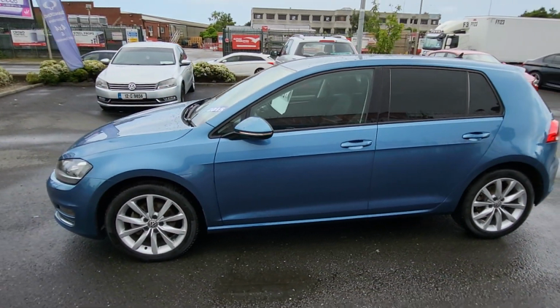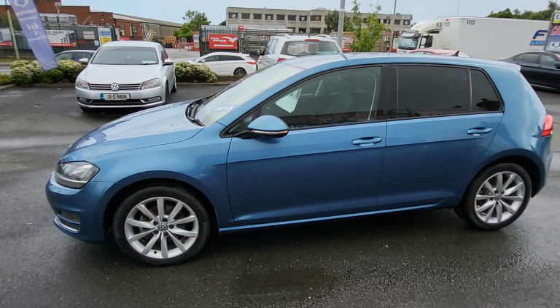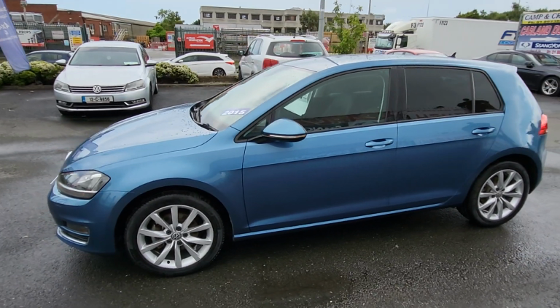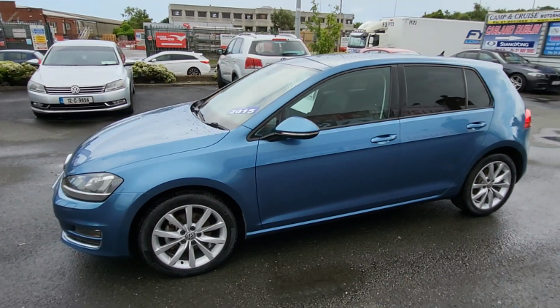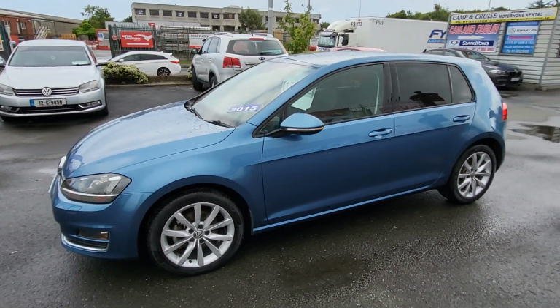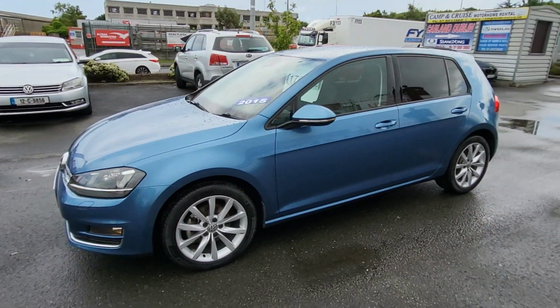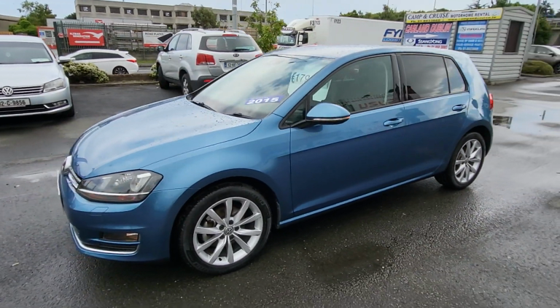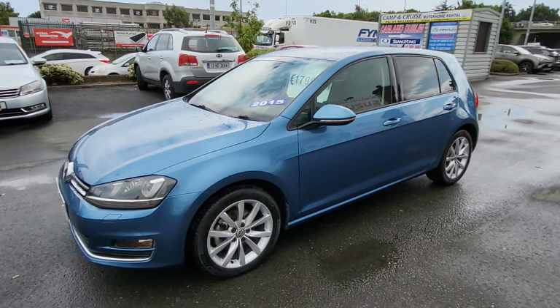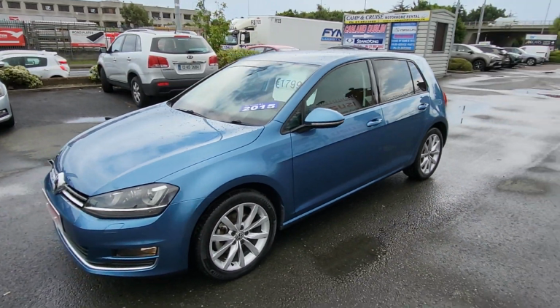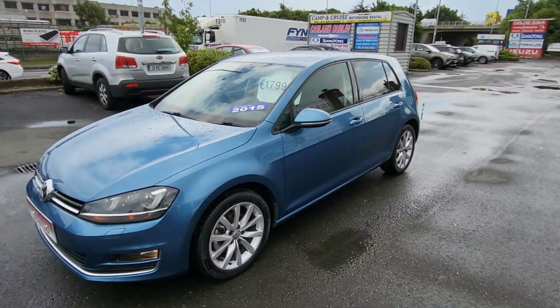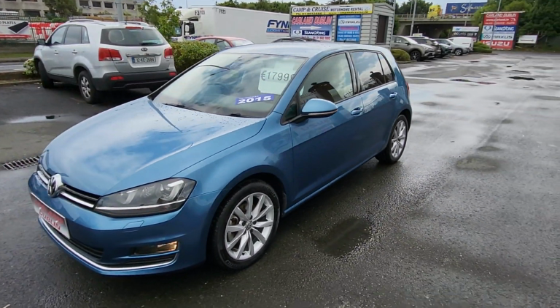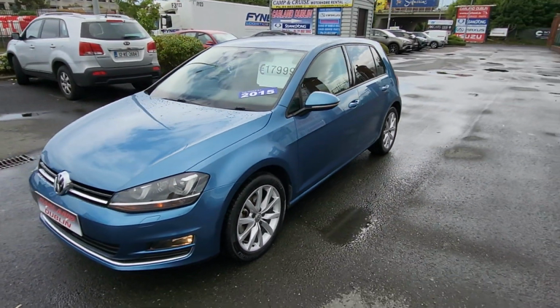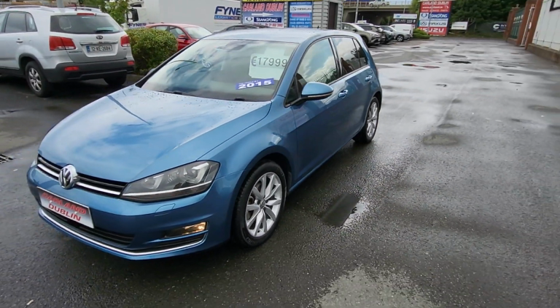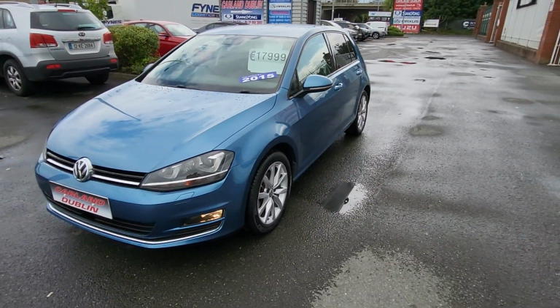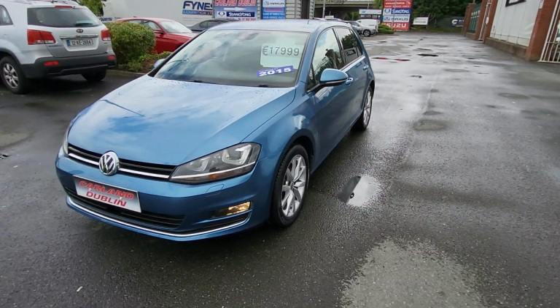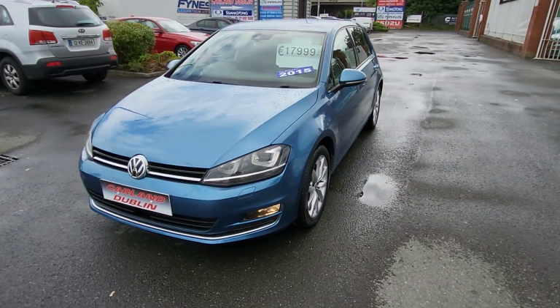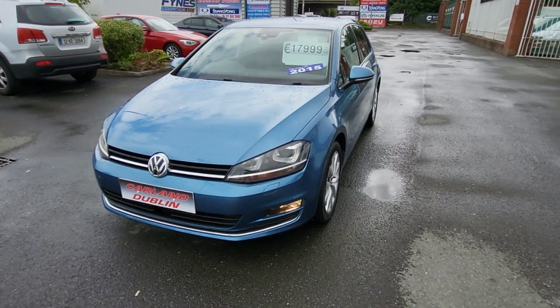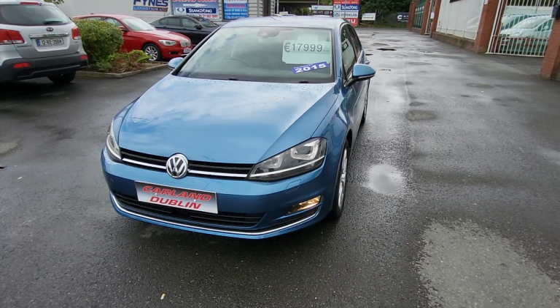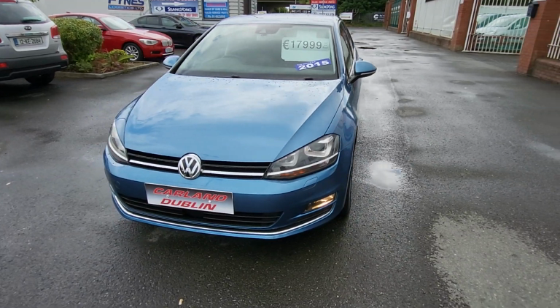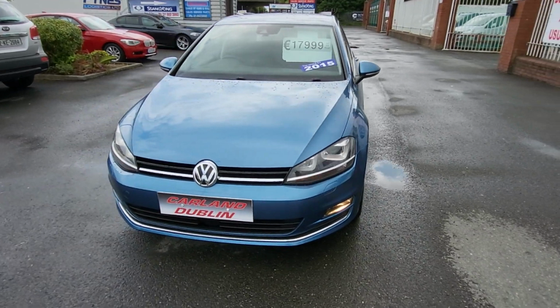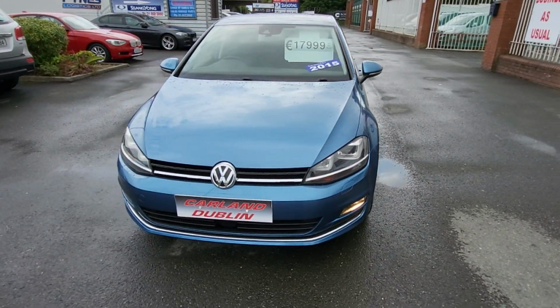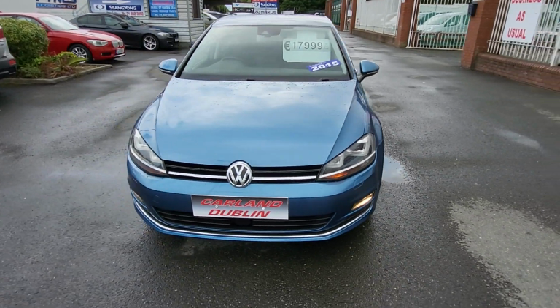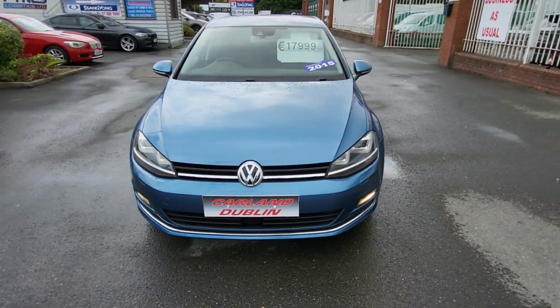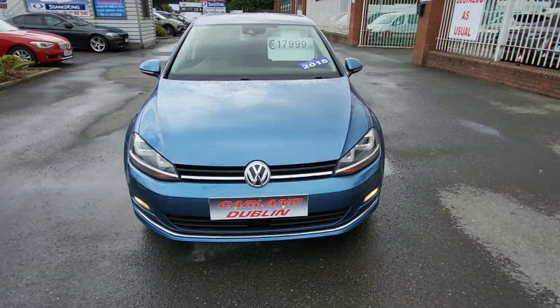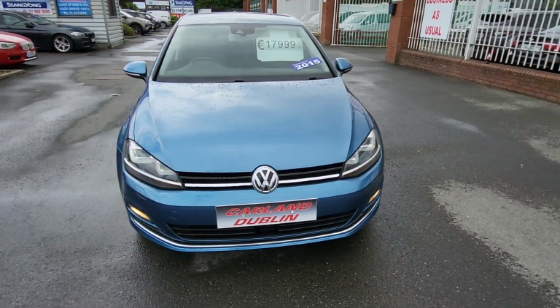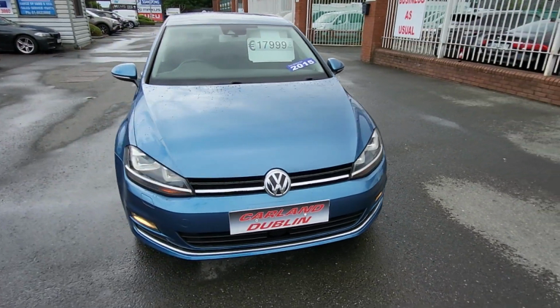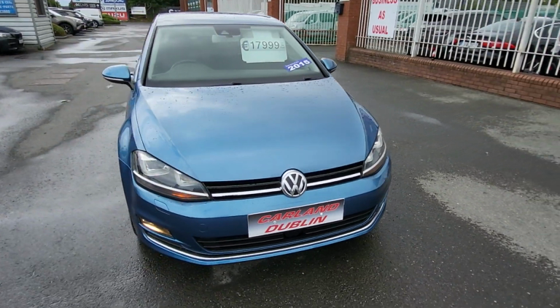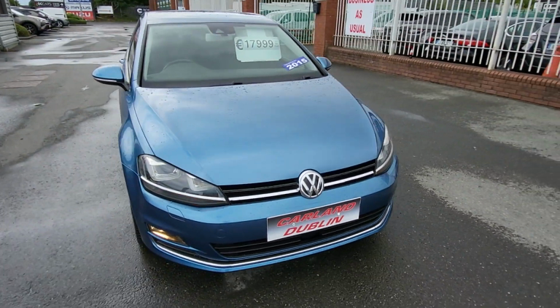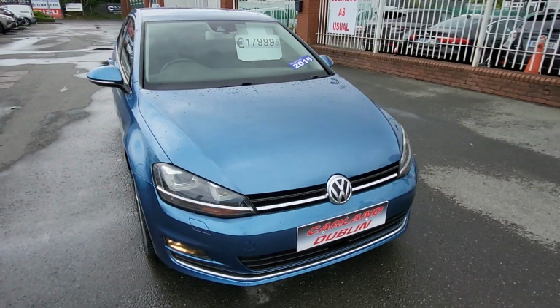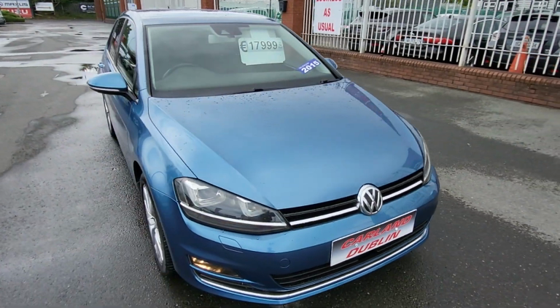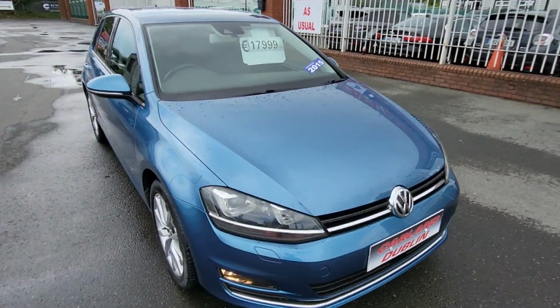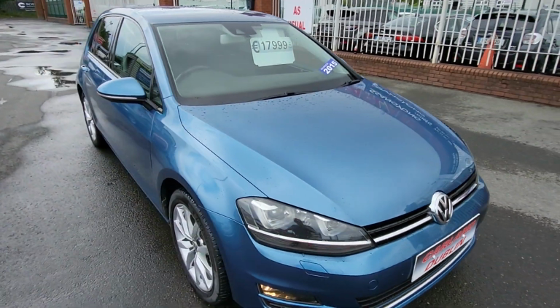It's here for €17,999 and comes with the two-year Carland warranty. Finance is available — log into our website at carland.ie/finance. It also has front fogs and LED daytime running lights.